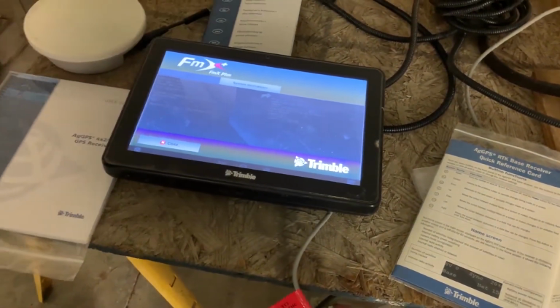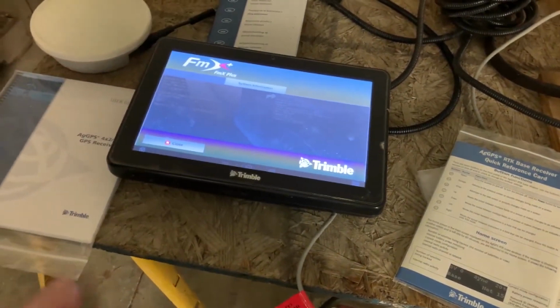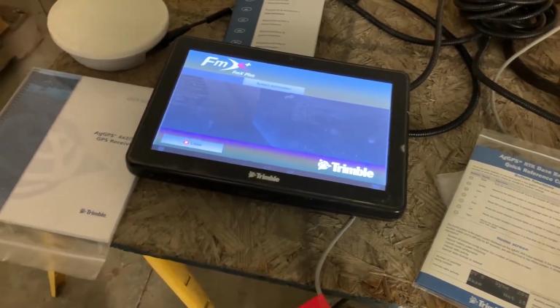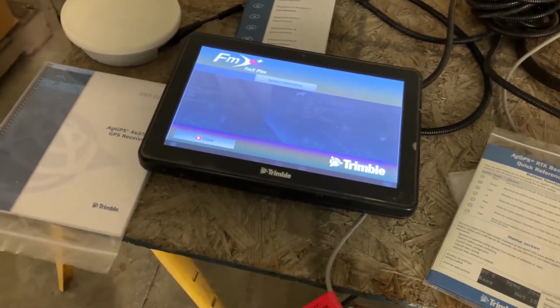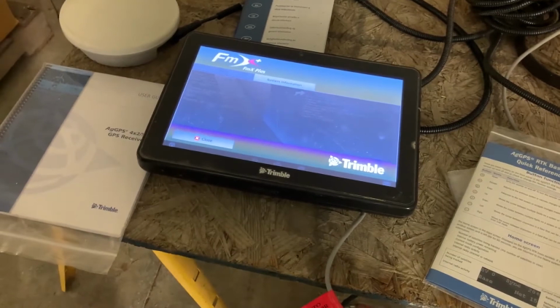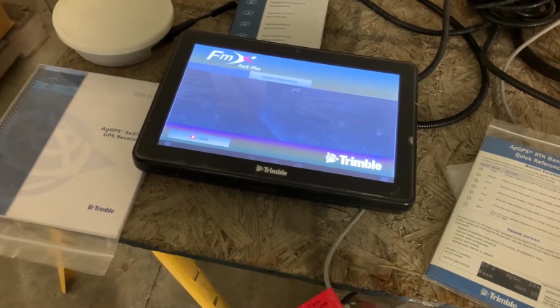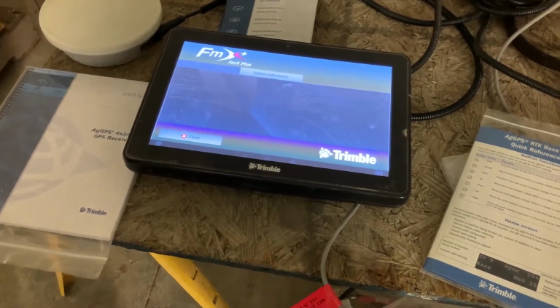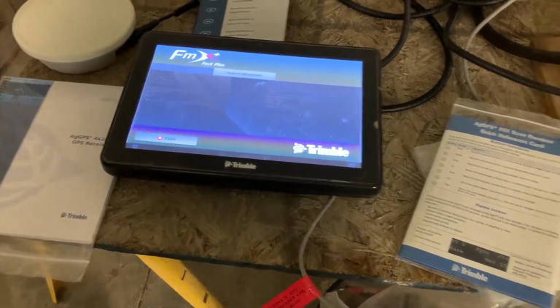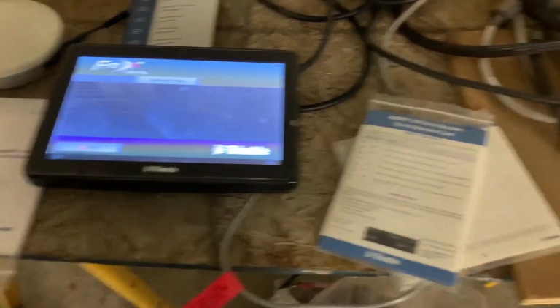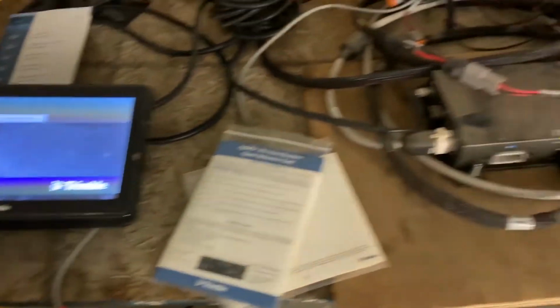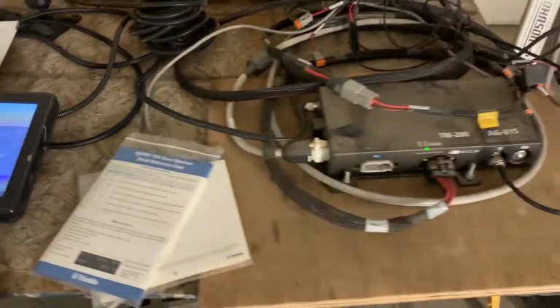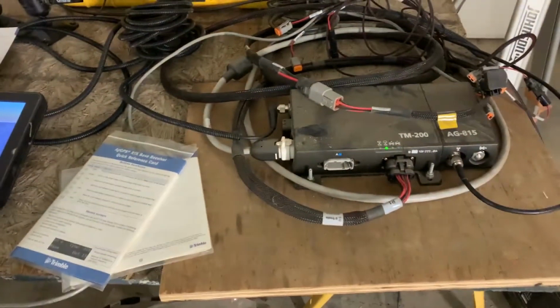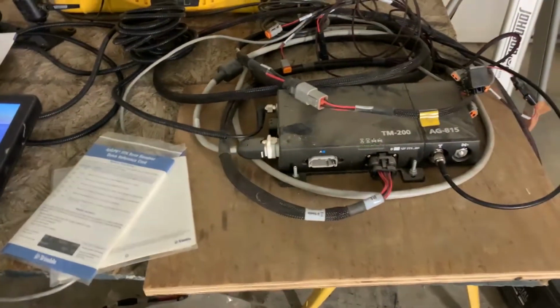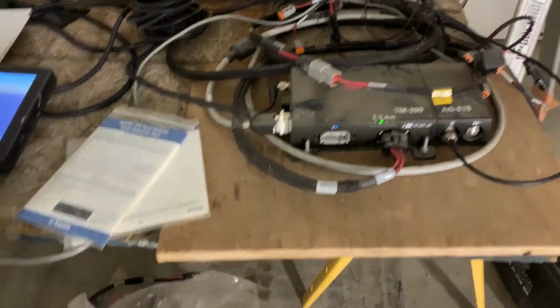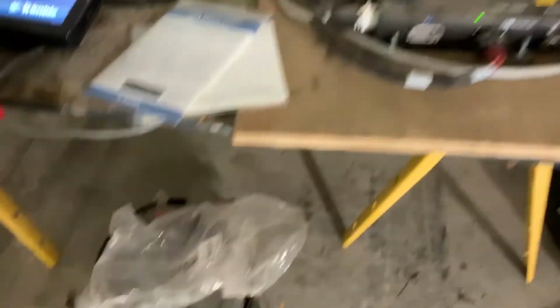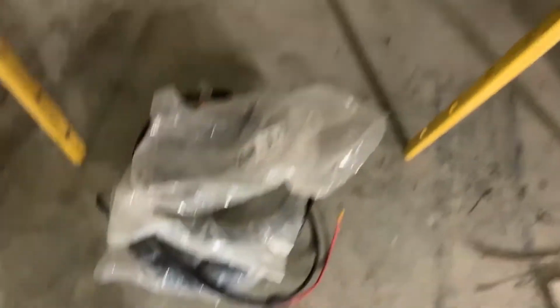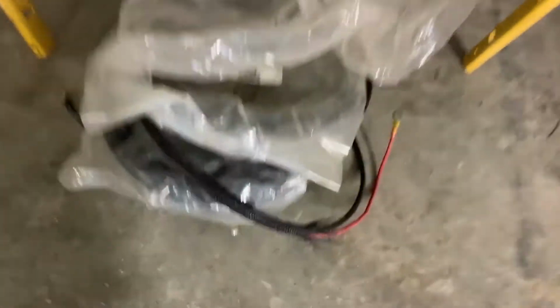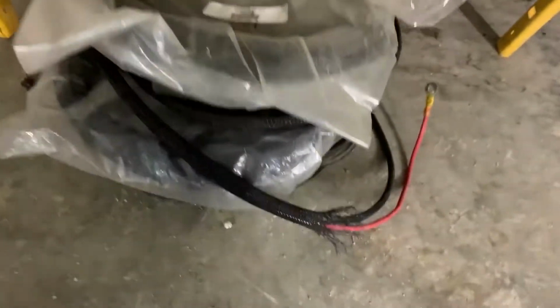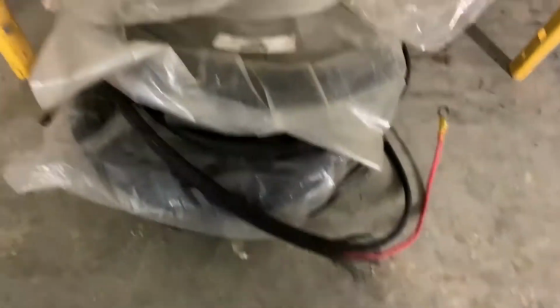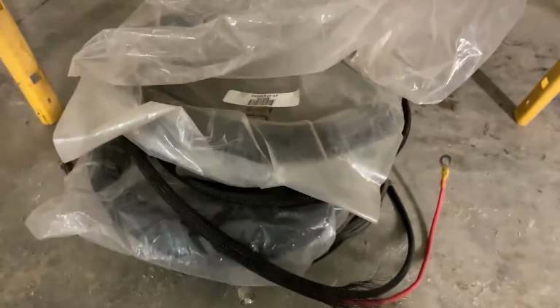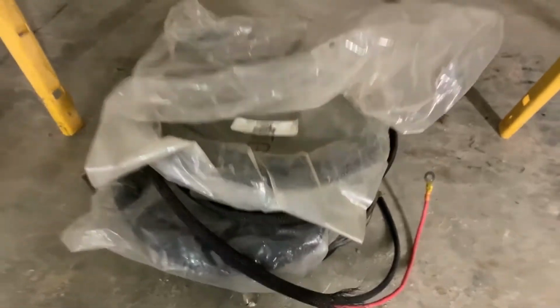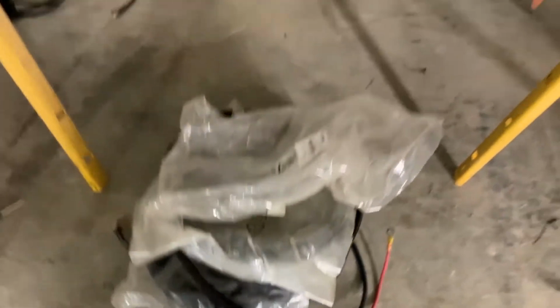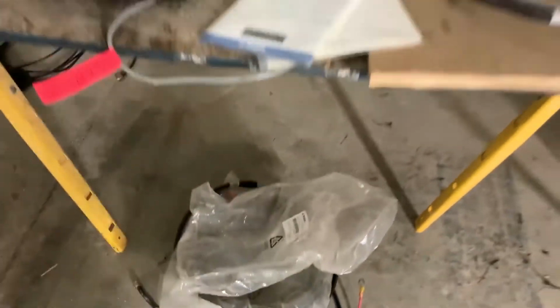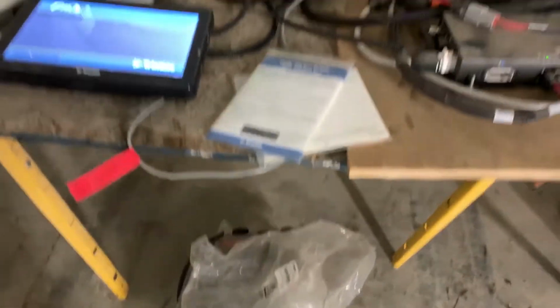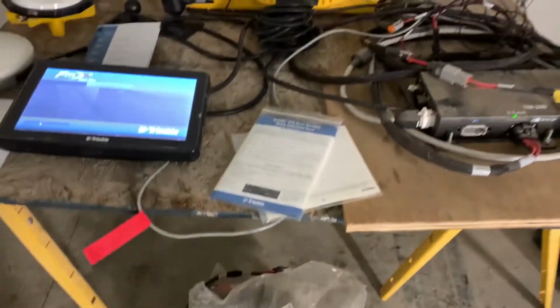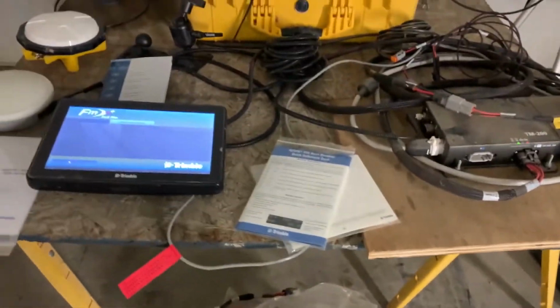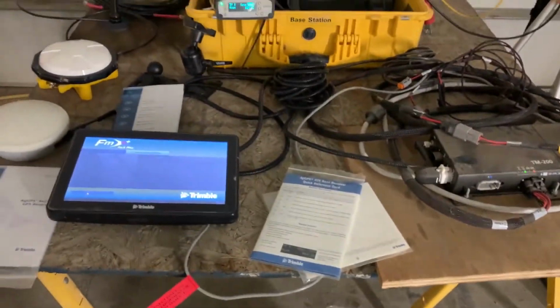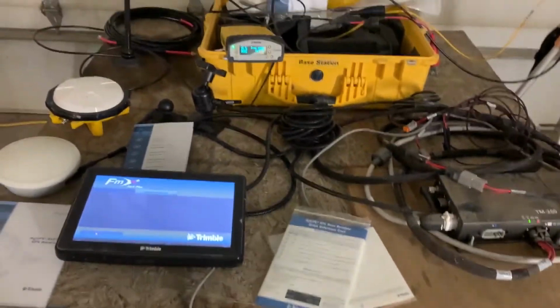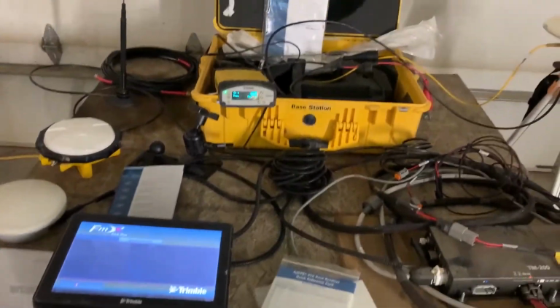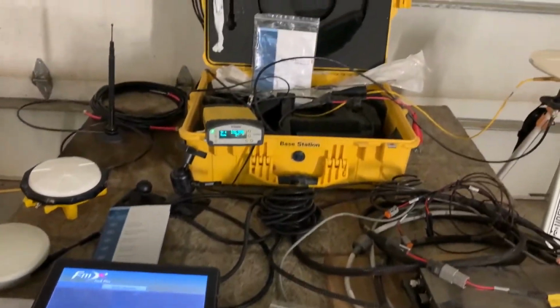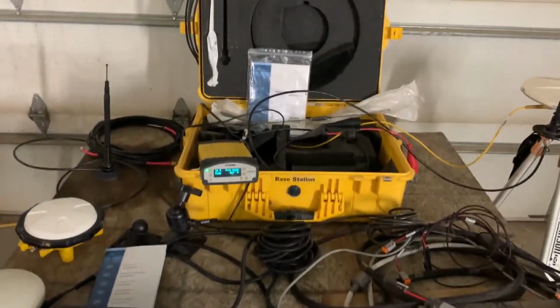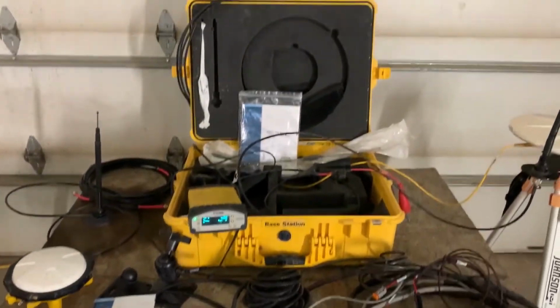This is the monitor that was in the cab — you've taken it out since I was here earlier. And then we've got extra cables down here, just extra cables, and all the manuals.